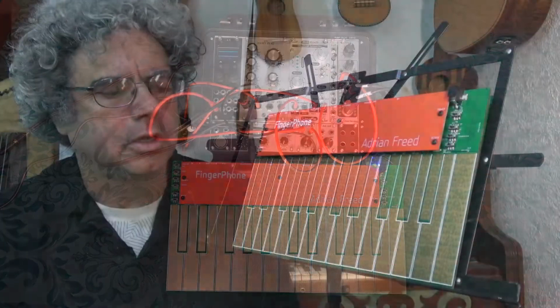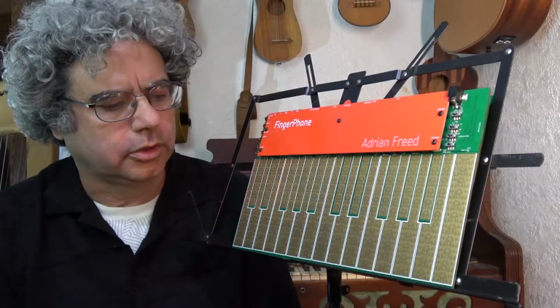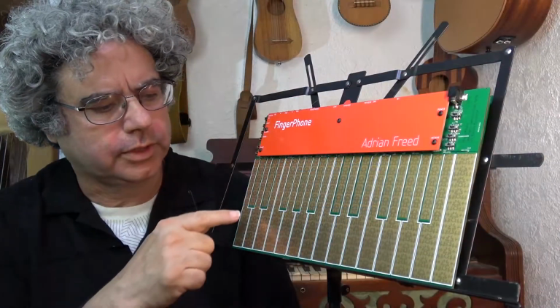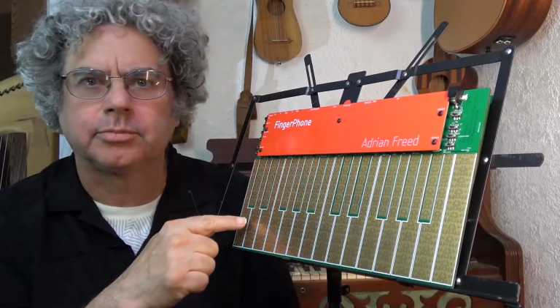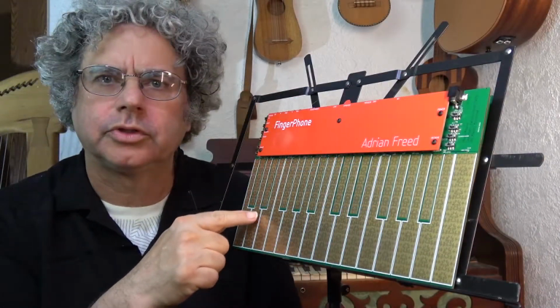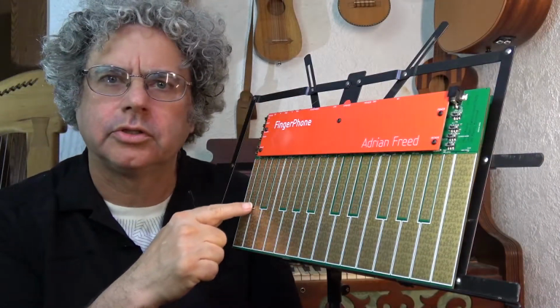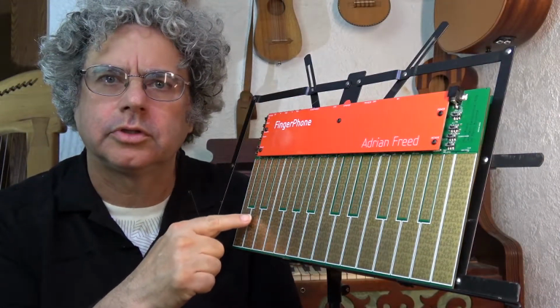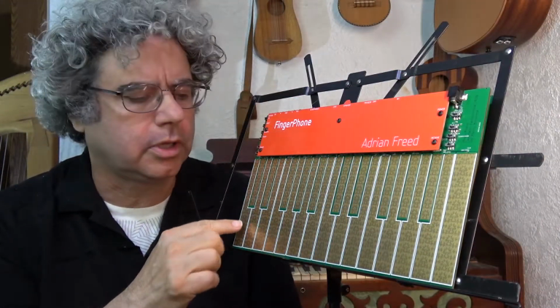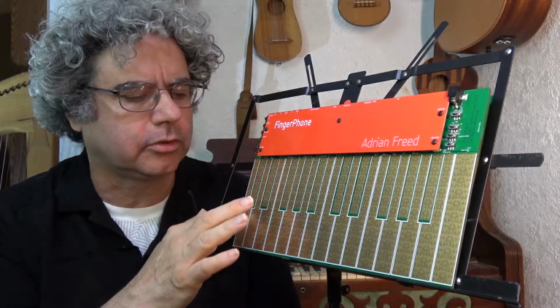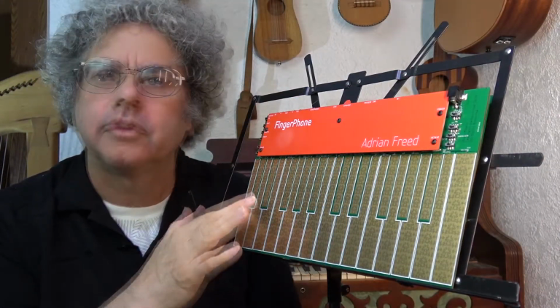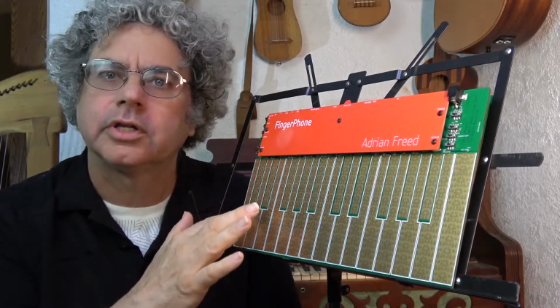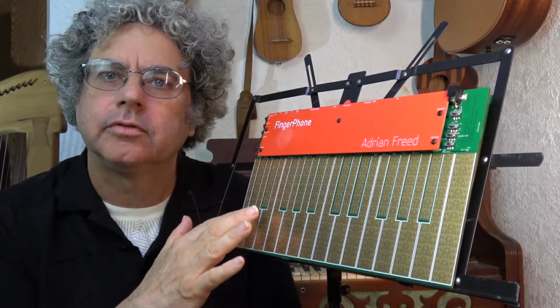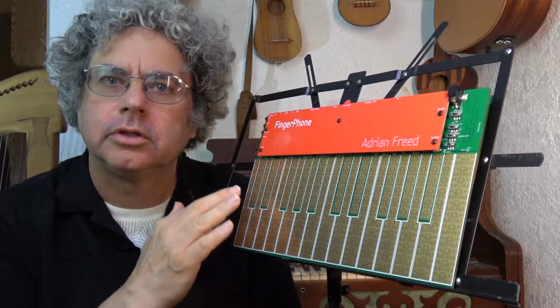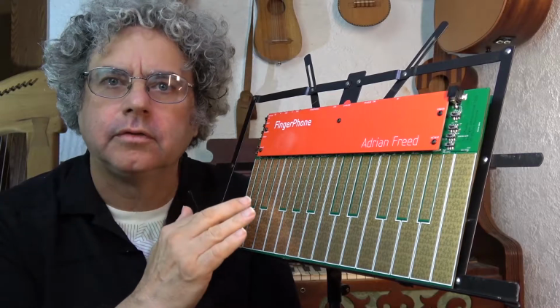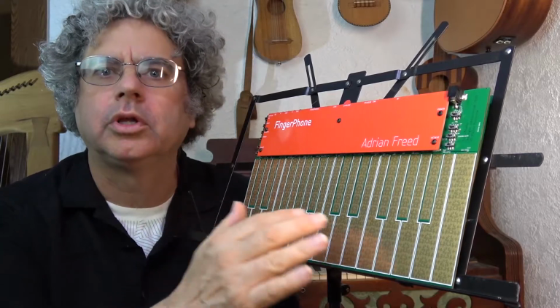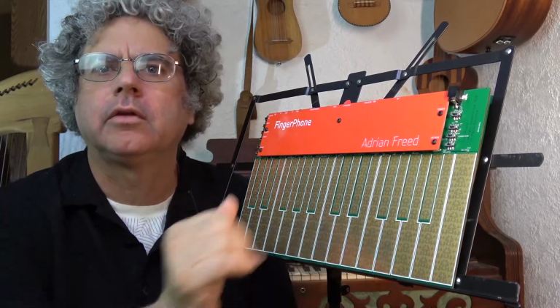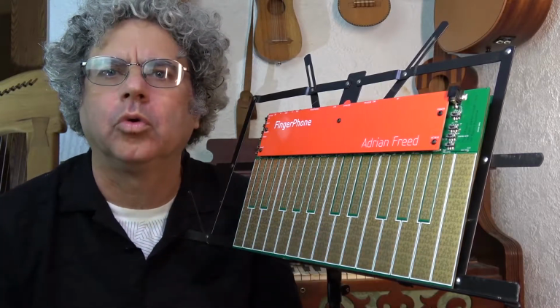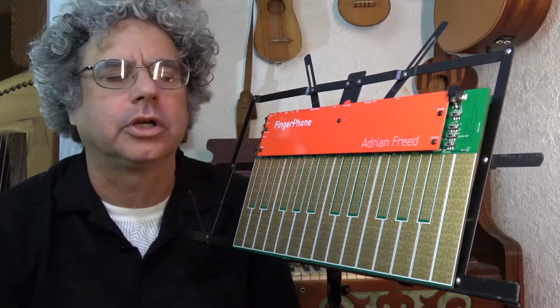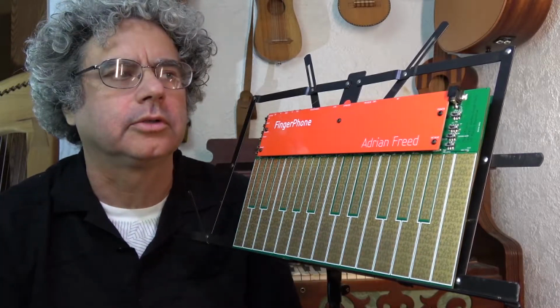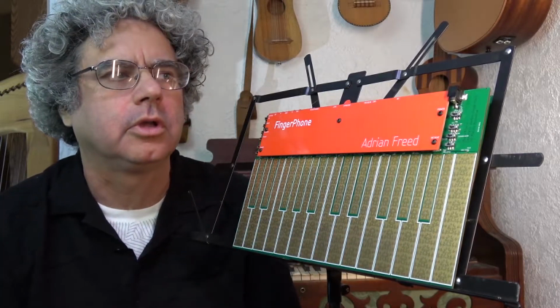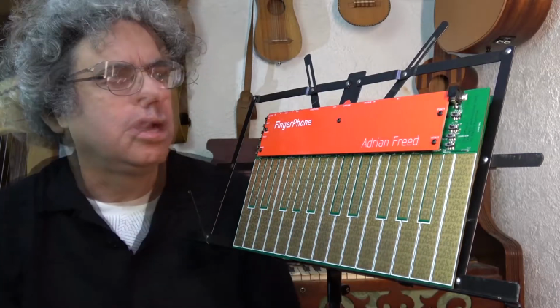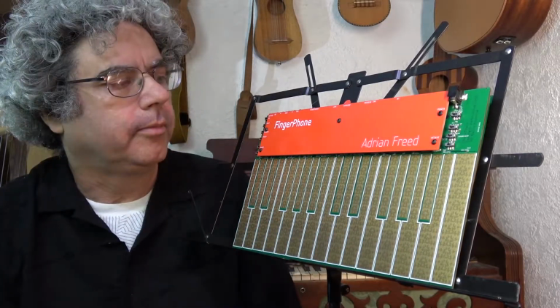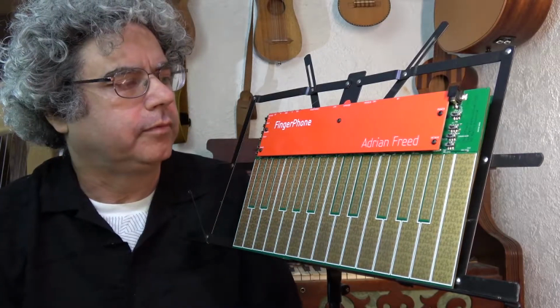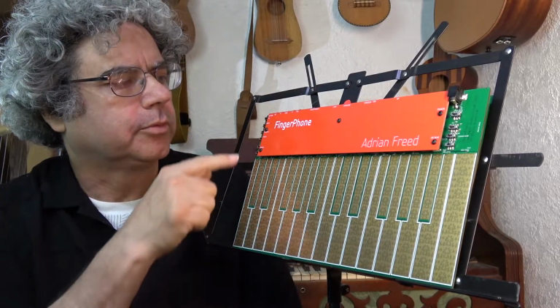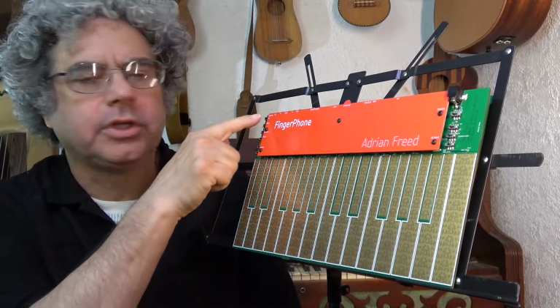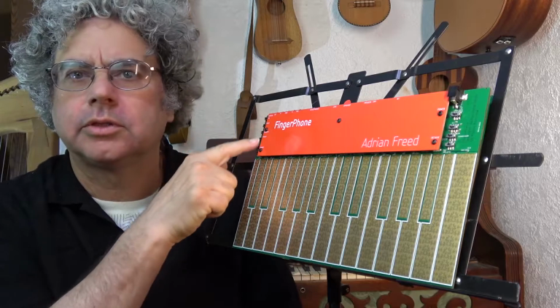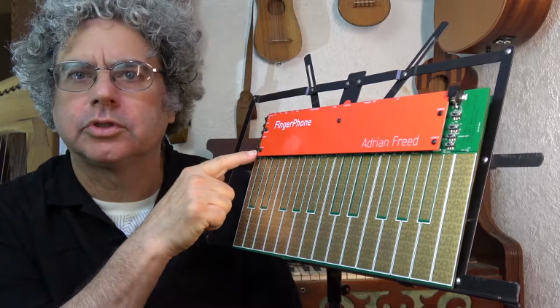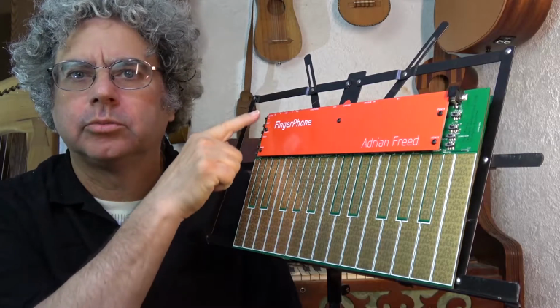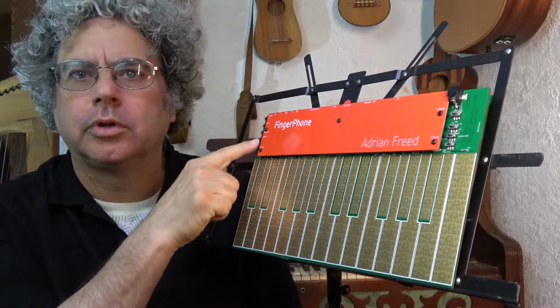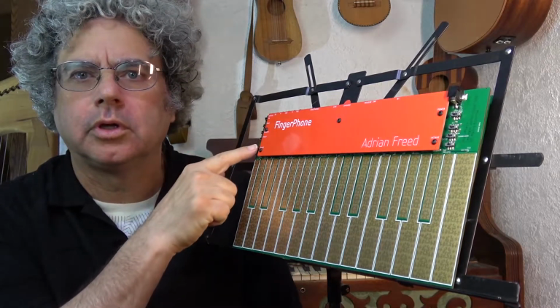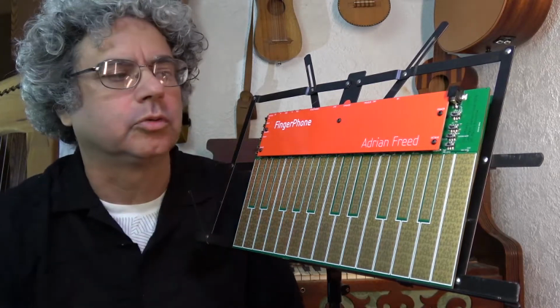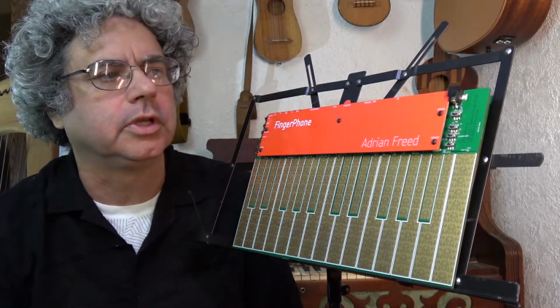The surface has a special texture you can see. That's to give touch sensitivity individually for all the generators. I've developed some presets which are selectable with these switches here.